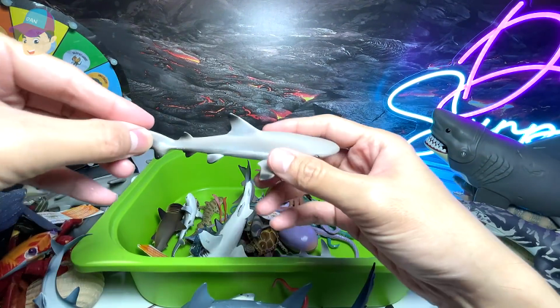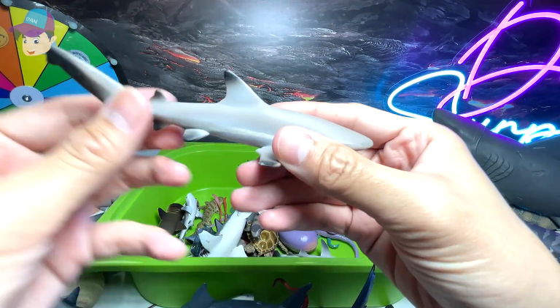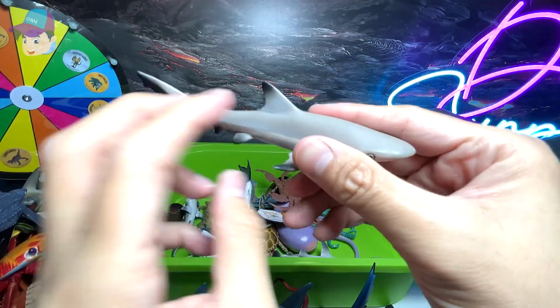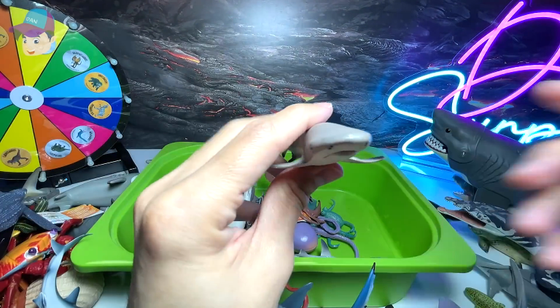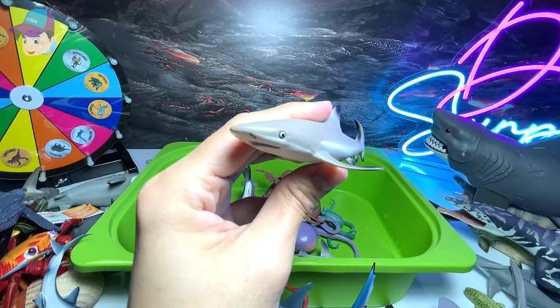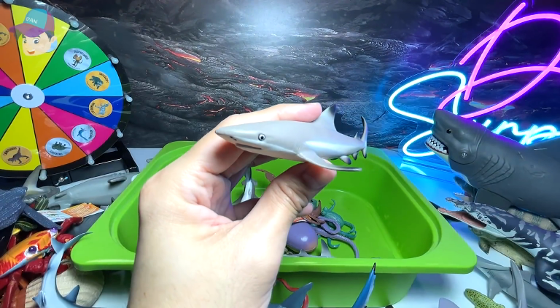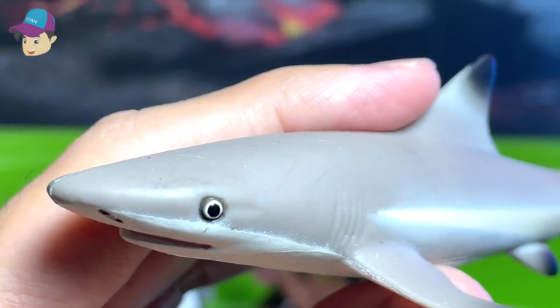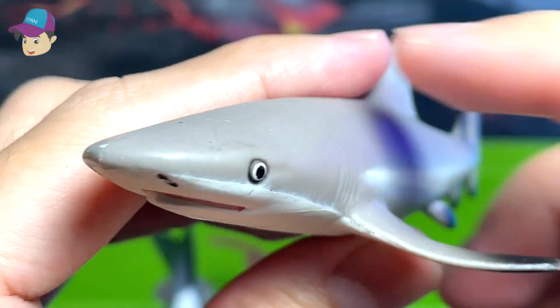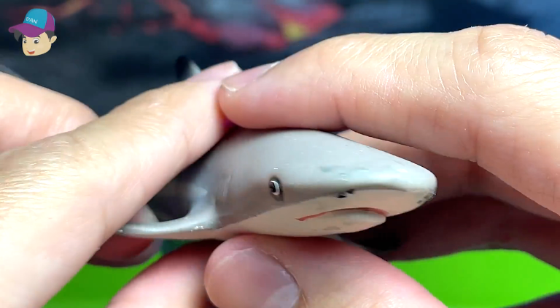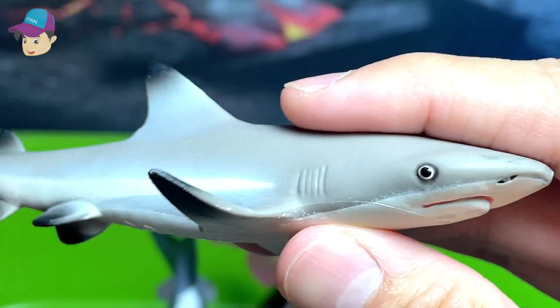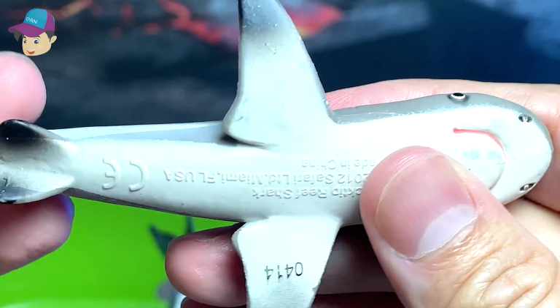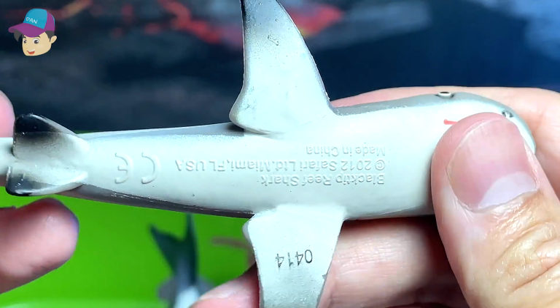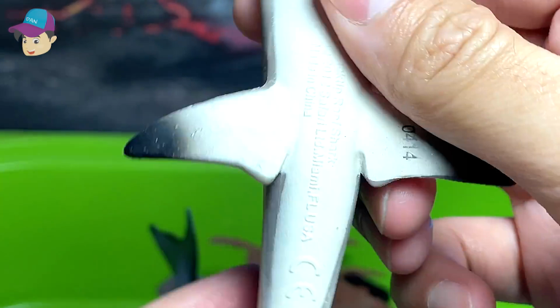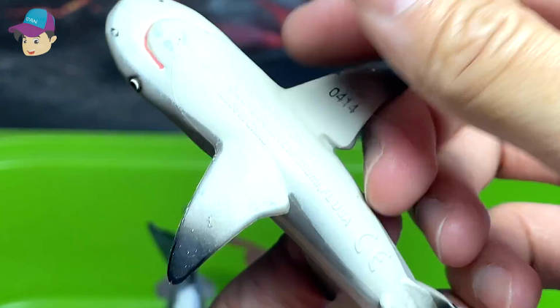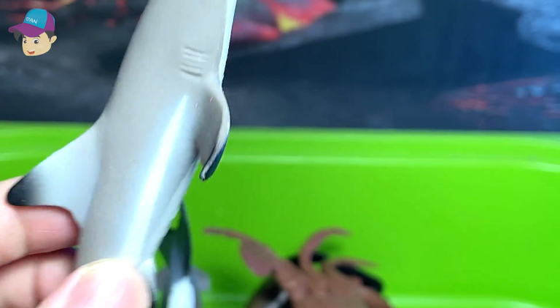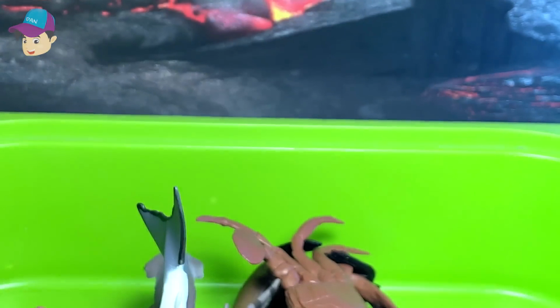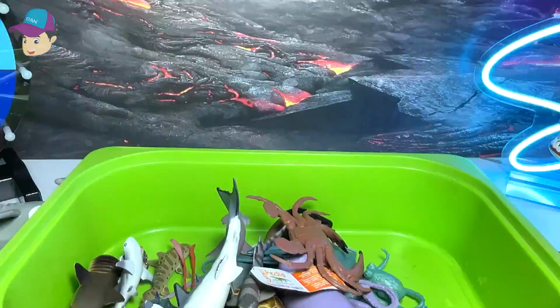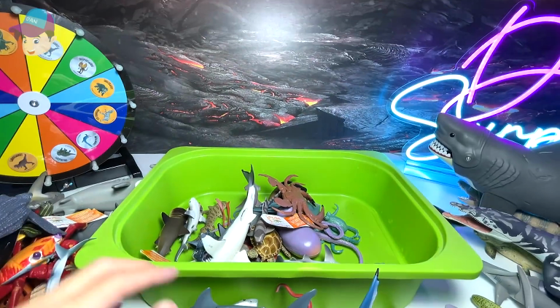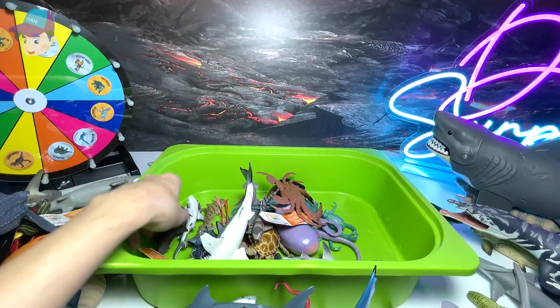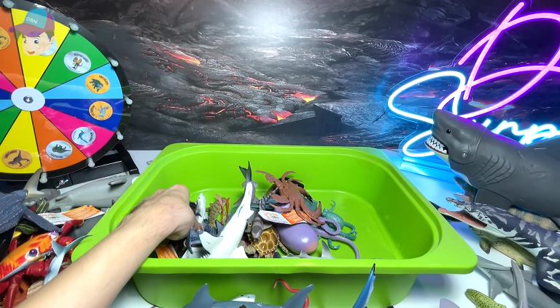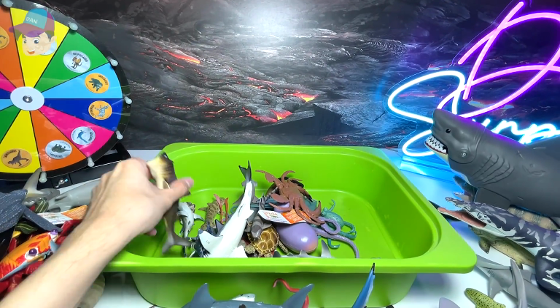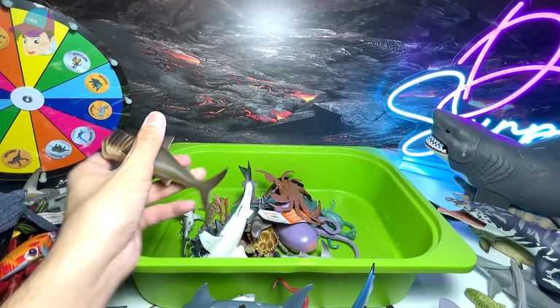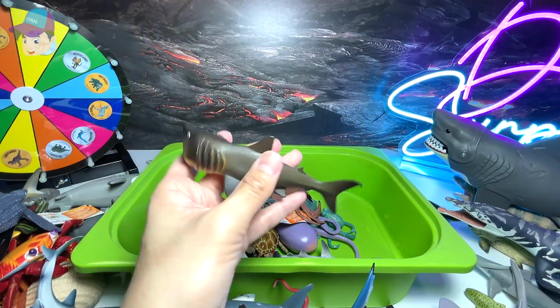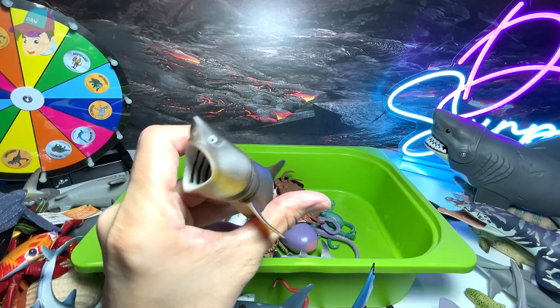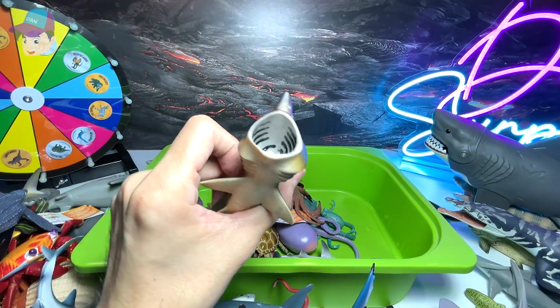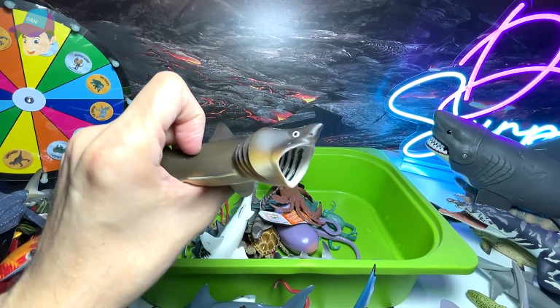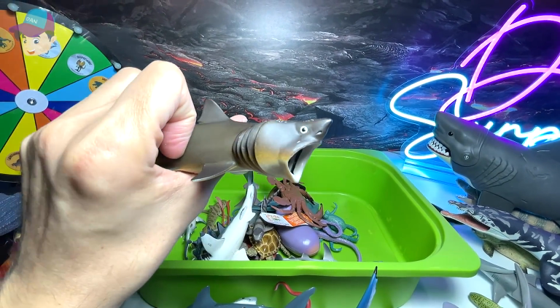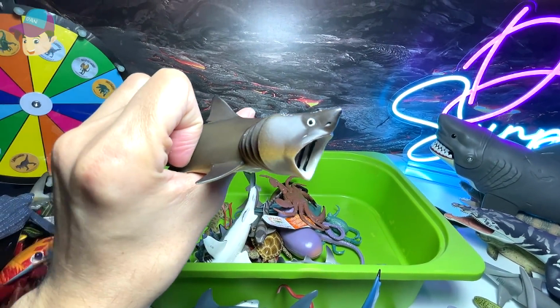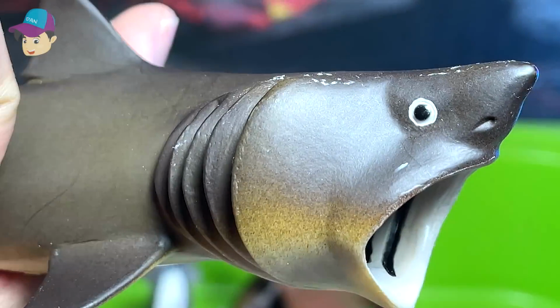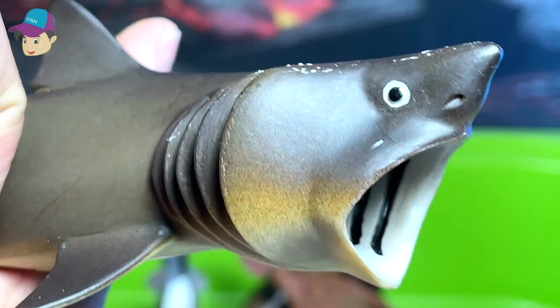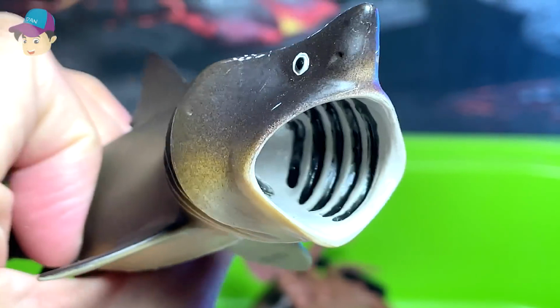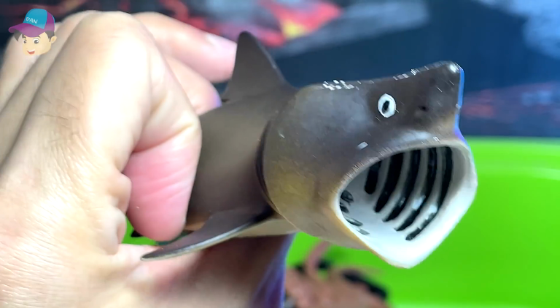This is a black-tipped reef shark. There are really different species of sharks around. This is a basking shark — it has a huge jaw.